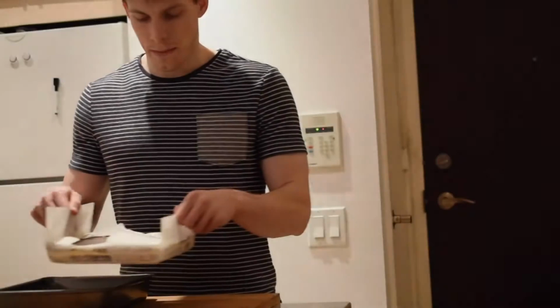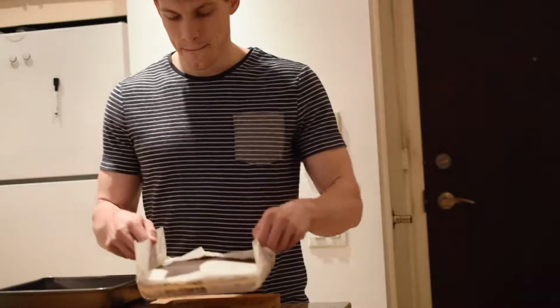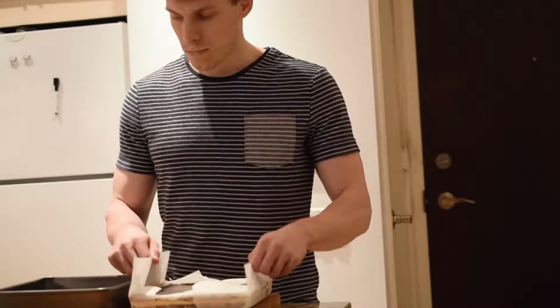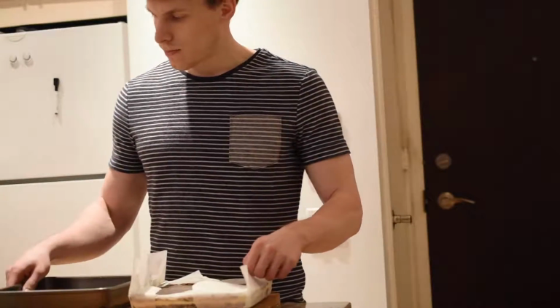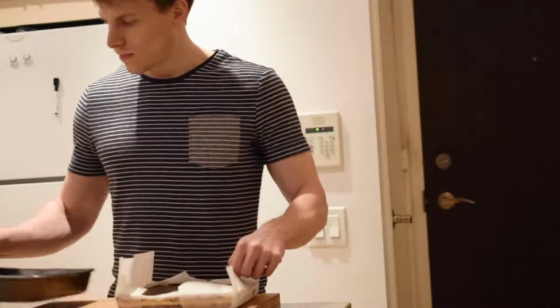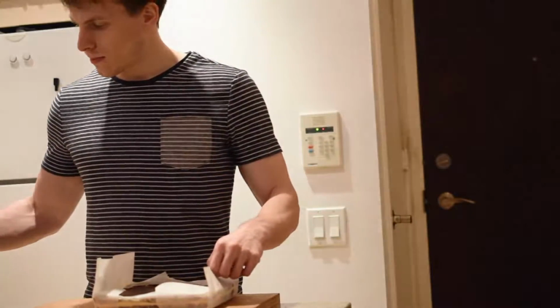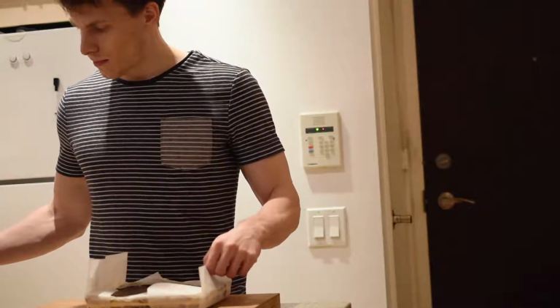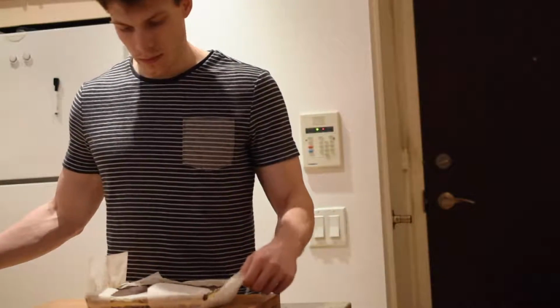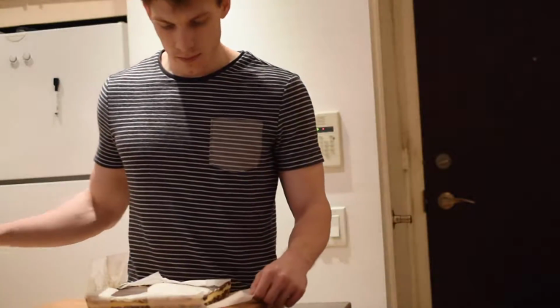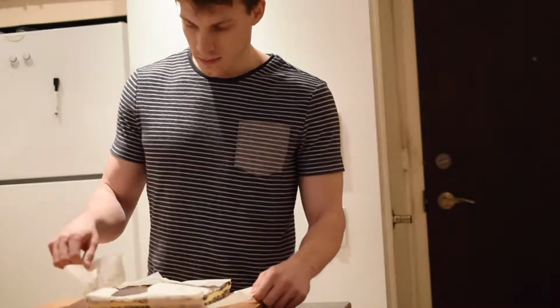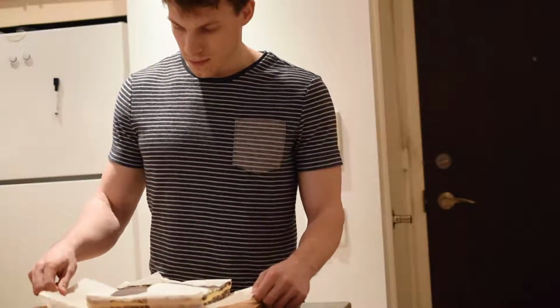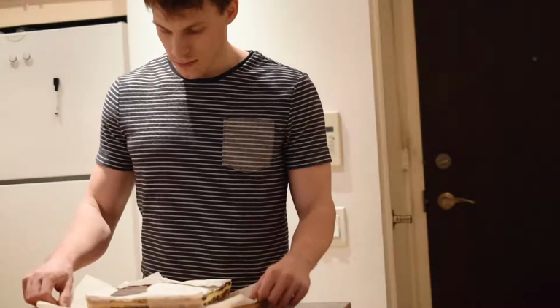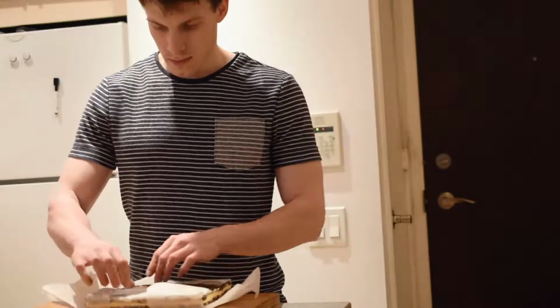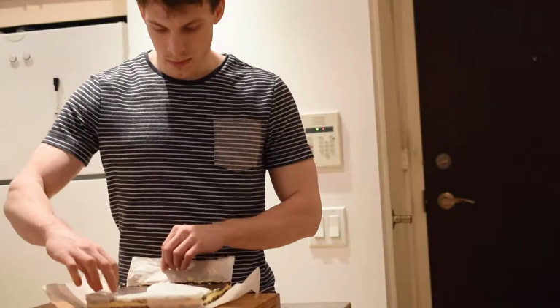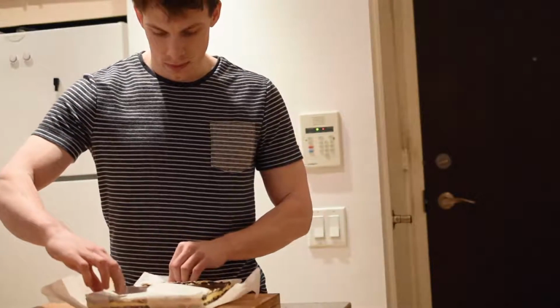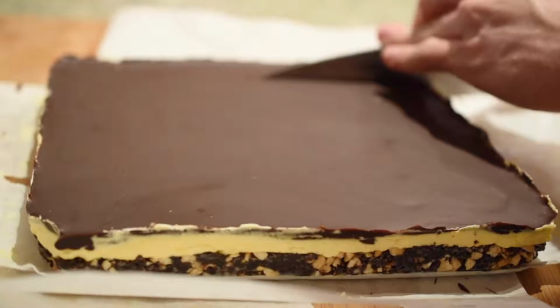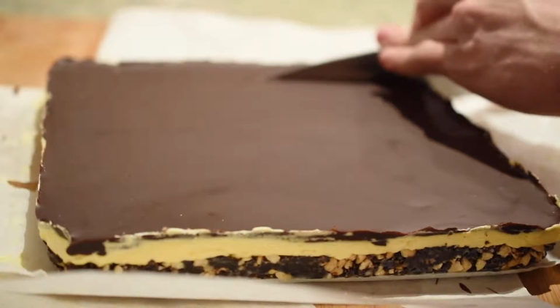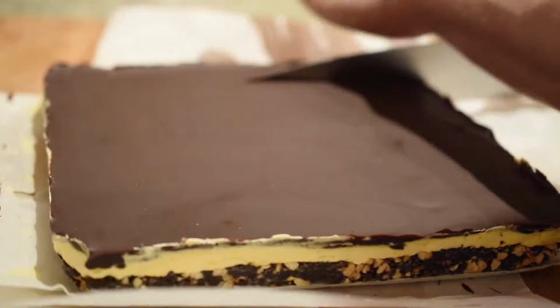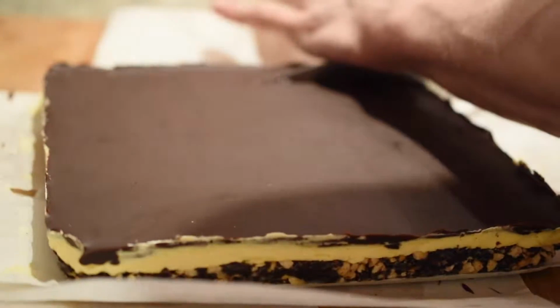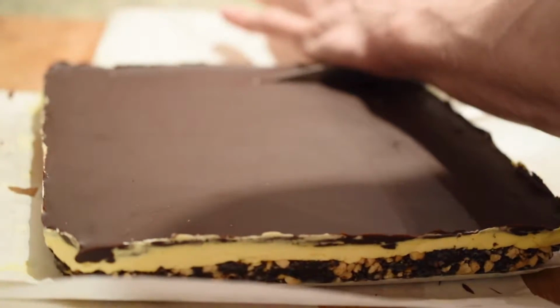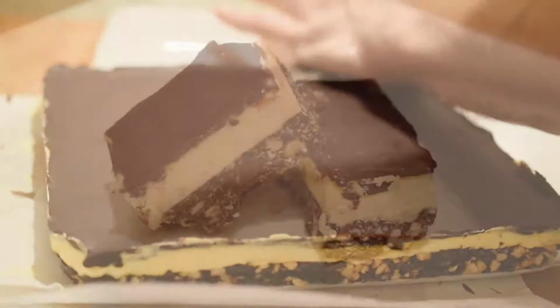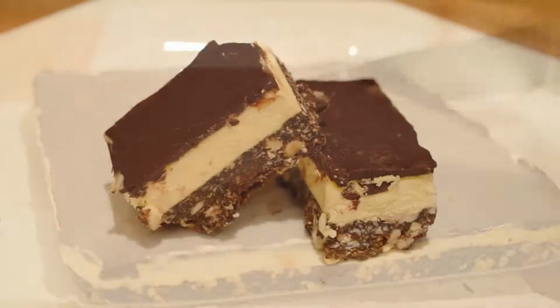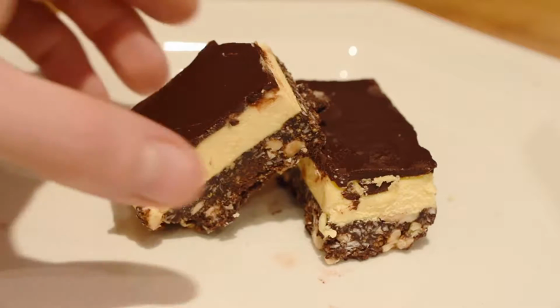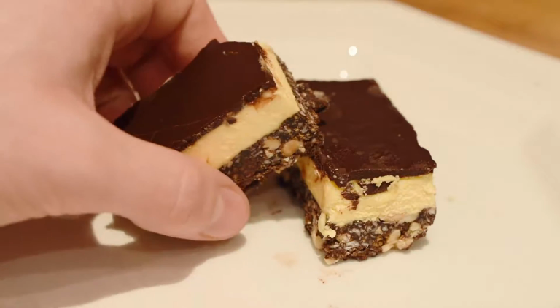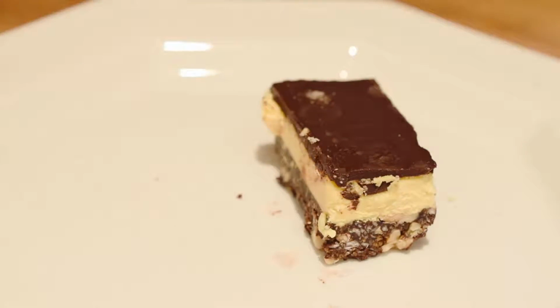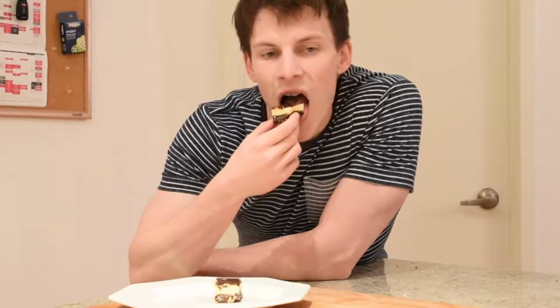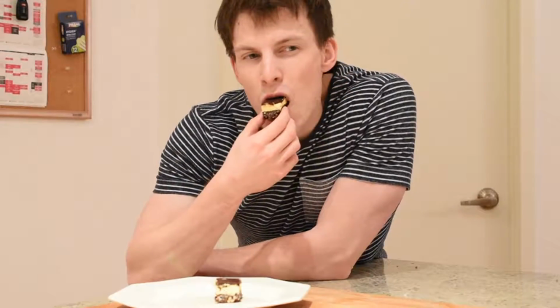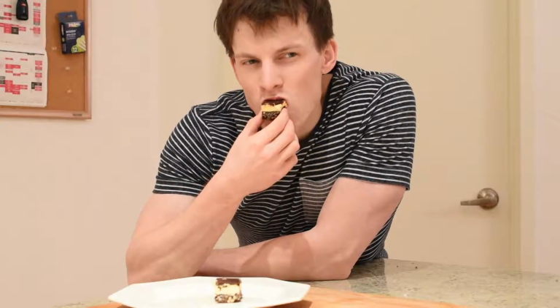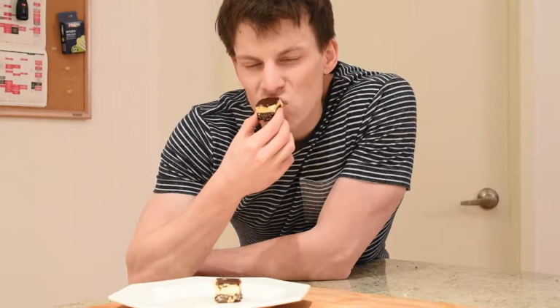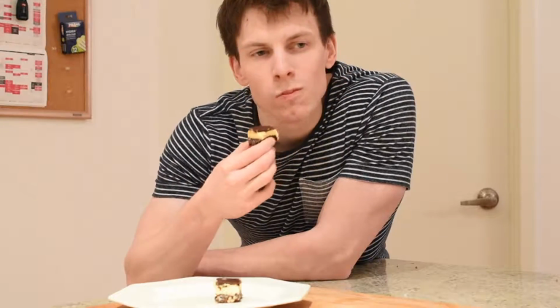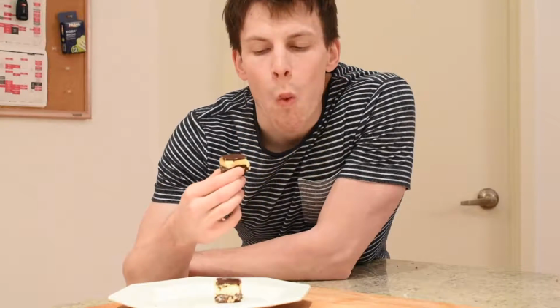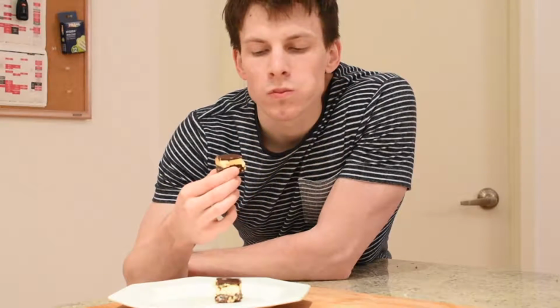Leave in the fridge overnight to set, and the next day you can cut yourself a beautiful Nanaimo bar and enjoy the rich chocolate flavor and sweet velvety custard filling.